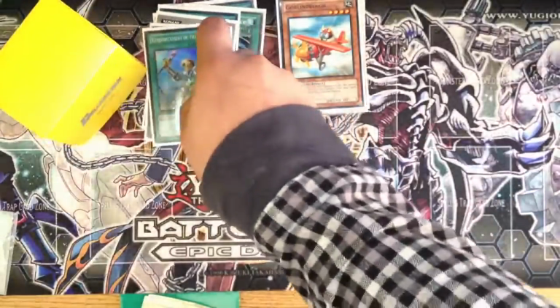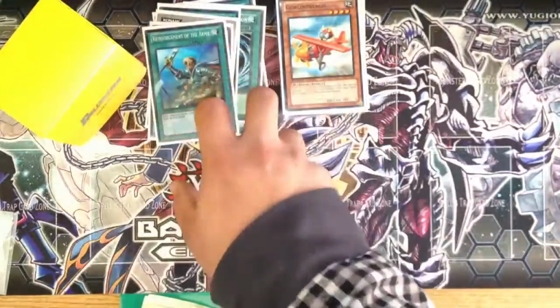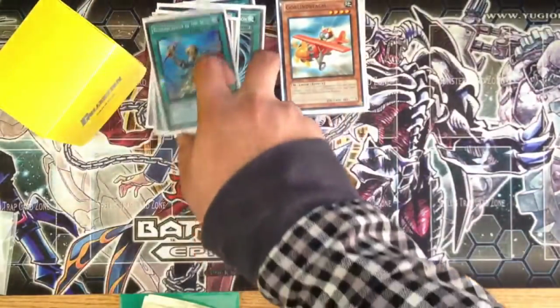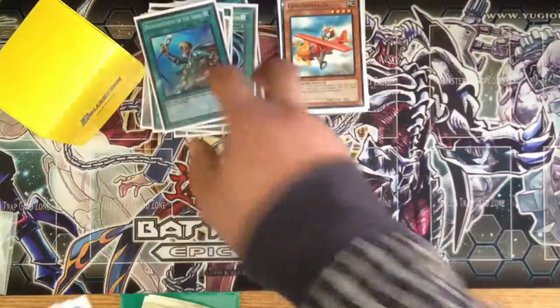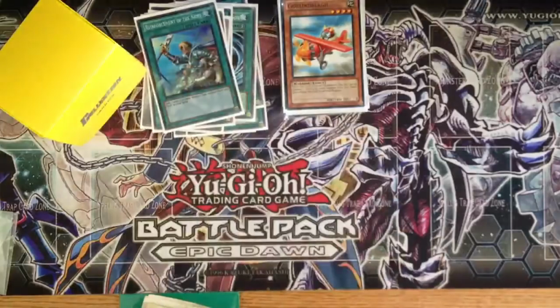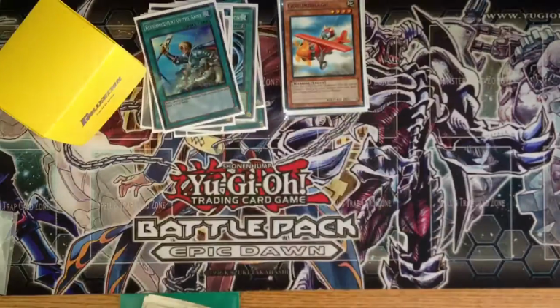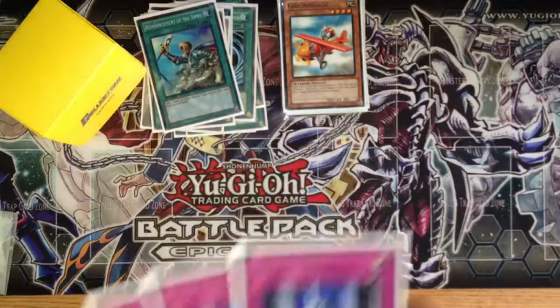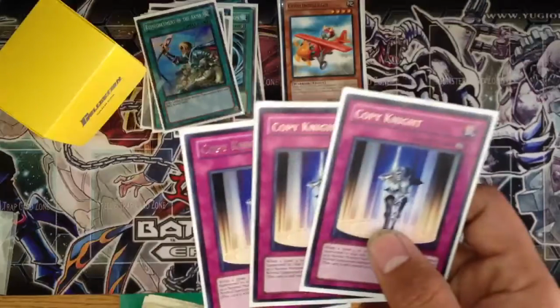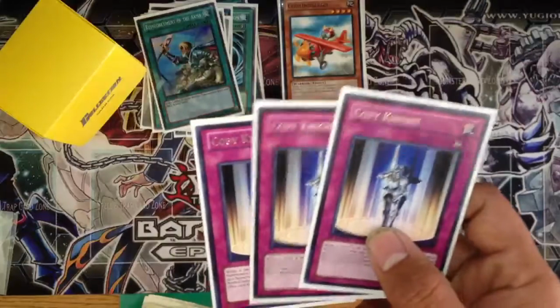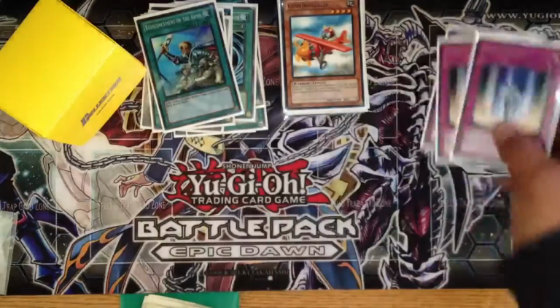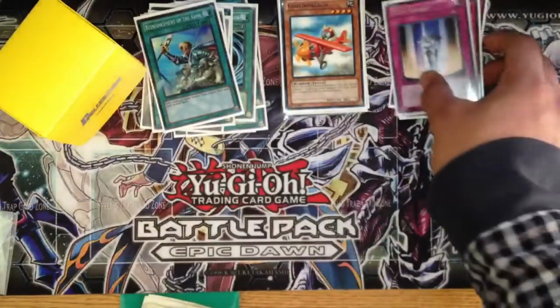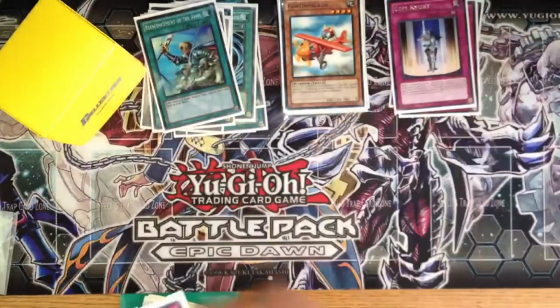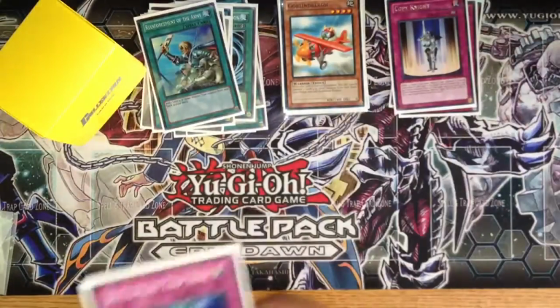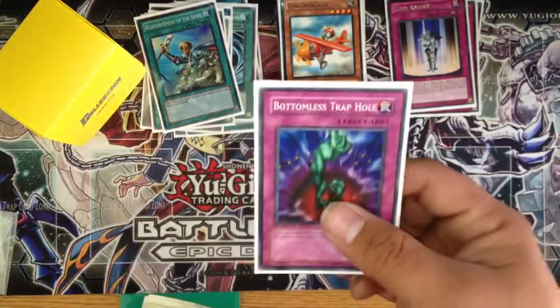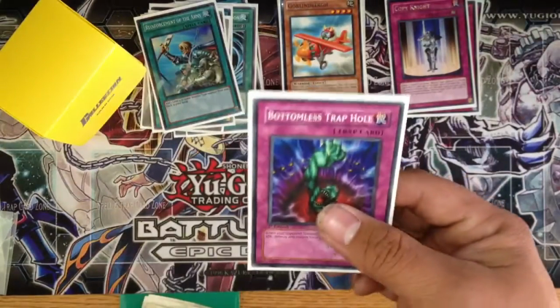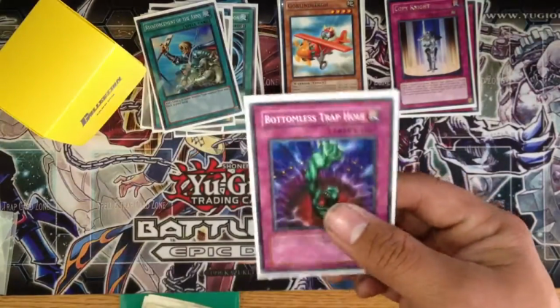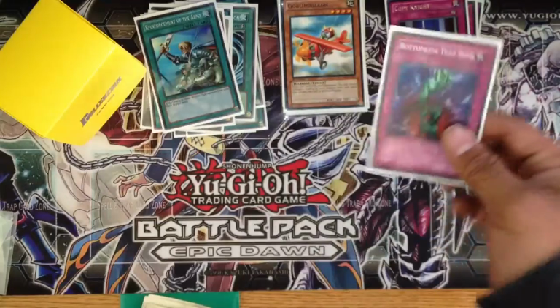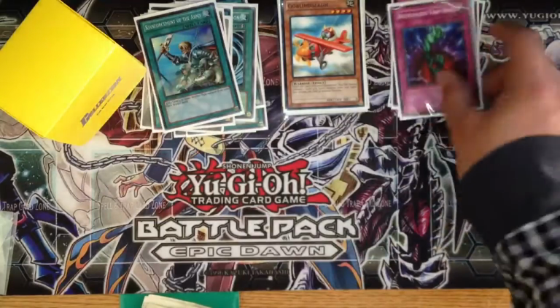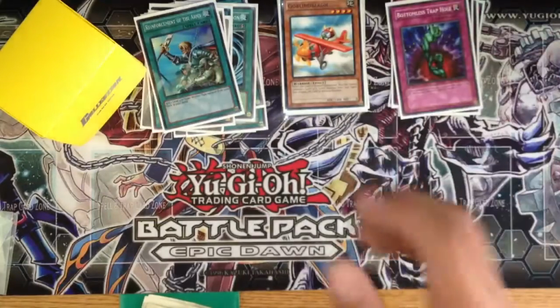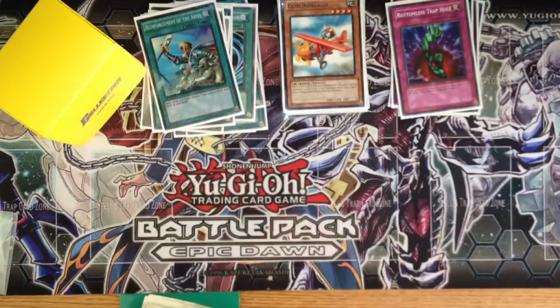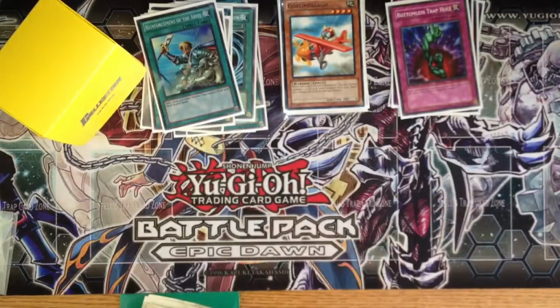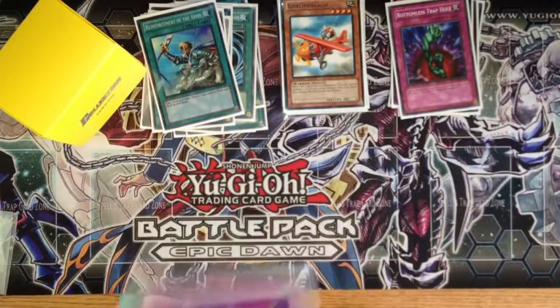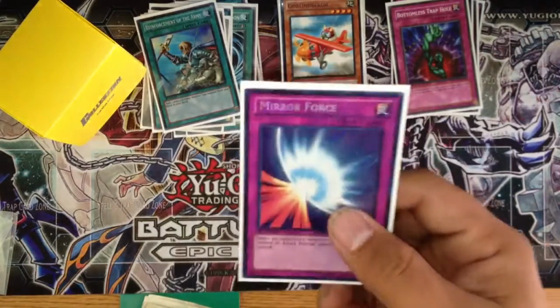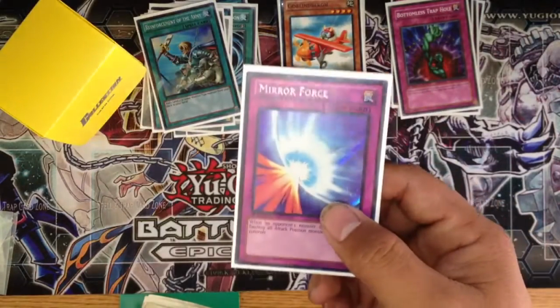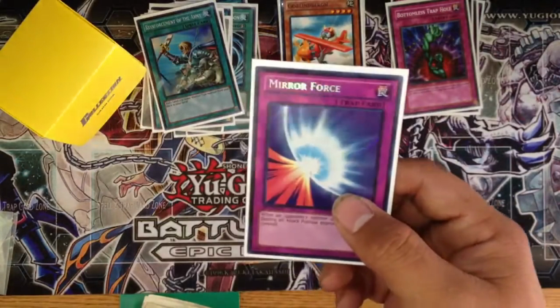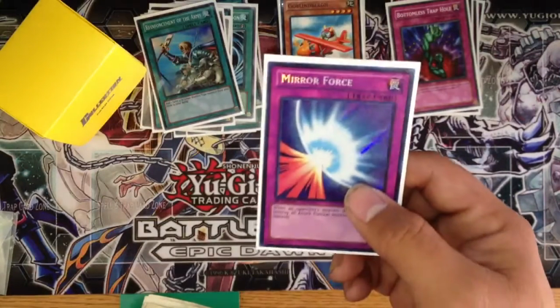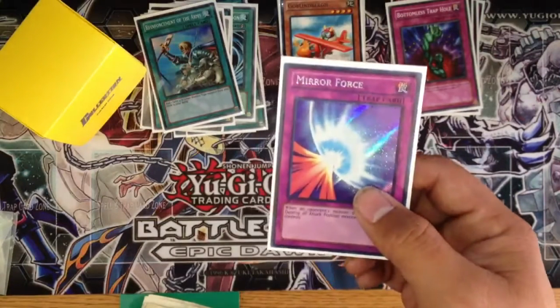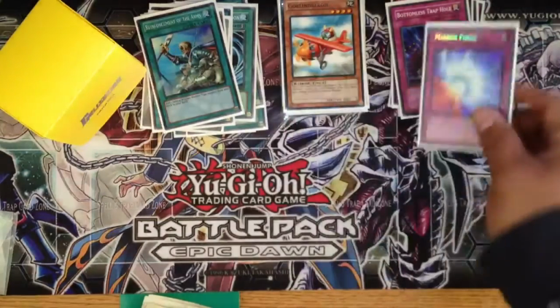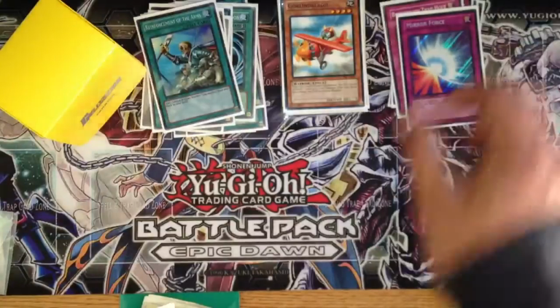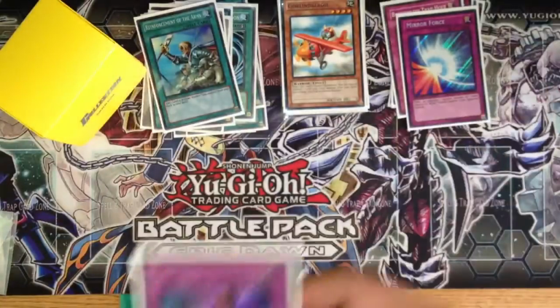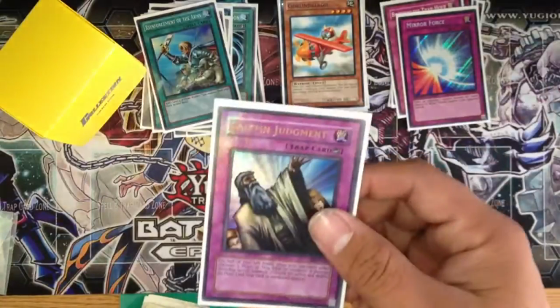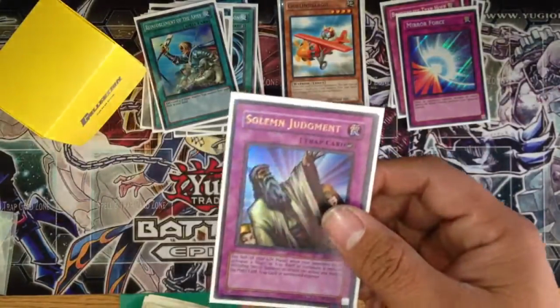Moving on to the Traps: I run three Copy Knights, one Bottomless — obviously I'm going to run two, I just don't have the extra one right now — one Mirror Force, I'm going to run two of these as well, and one Solemn Judgment.